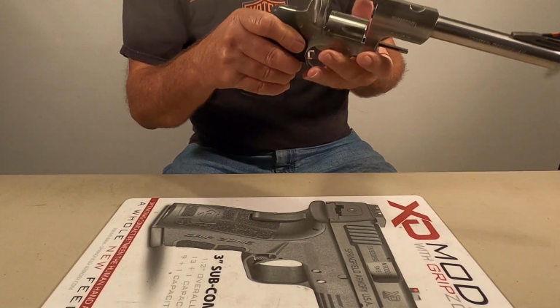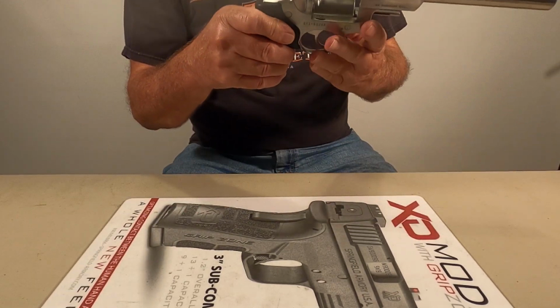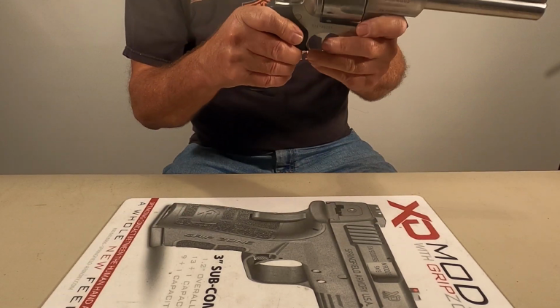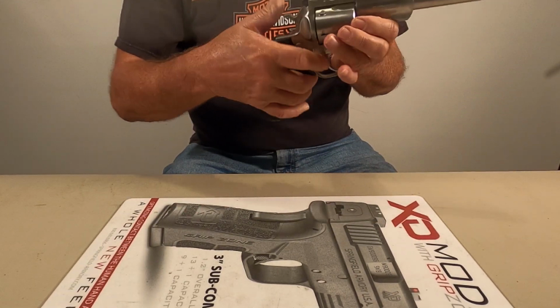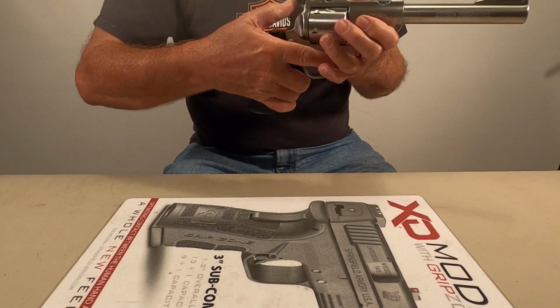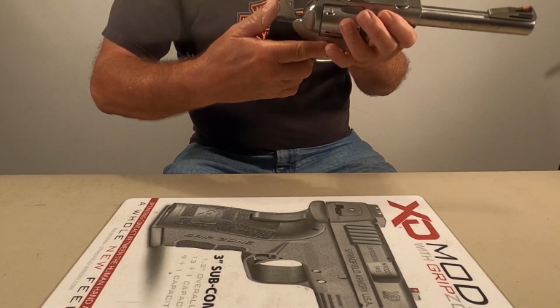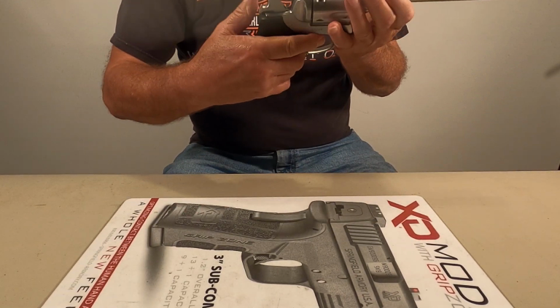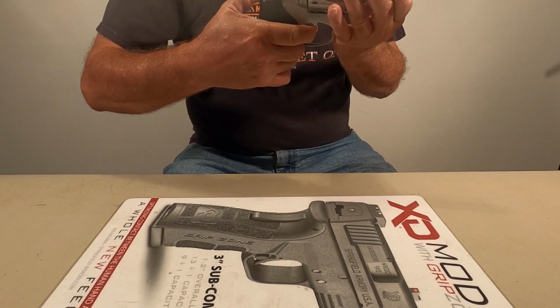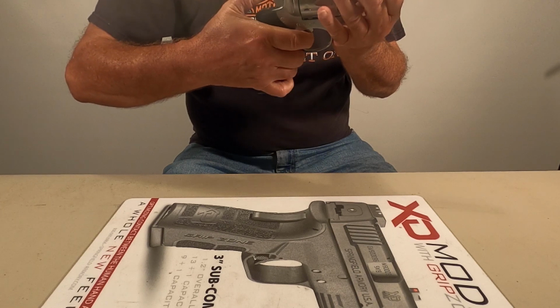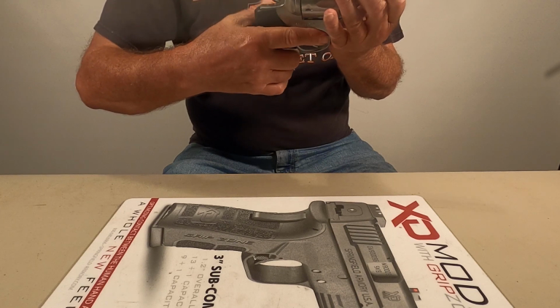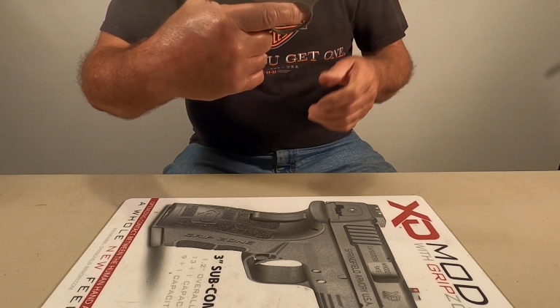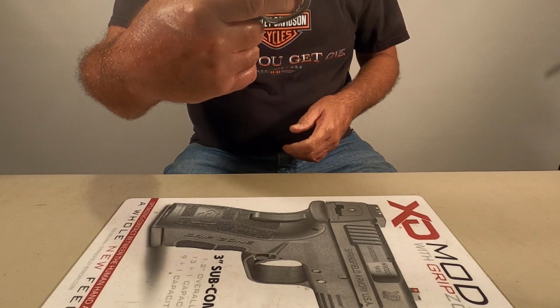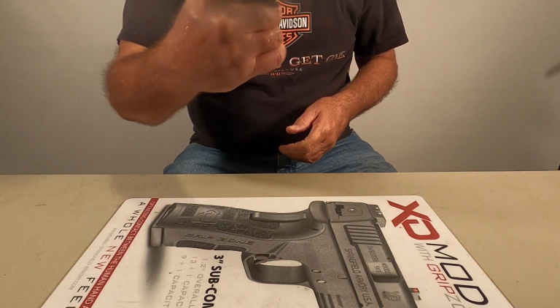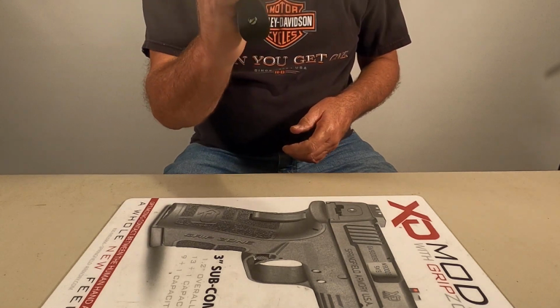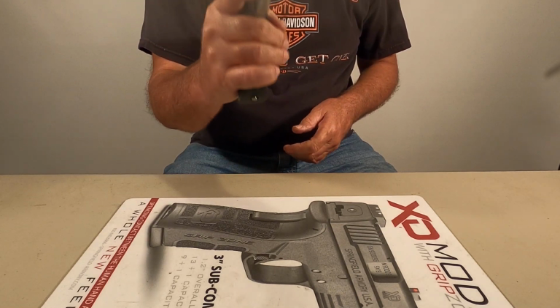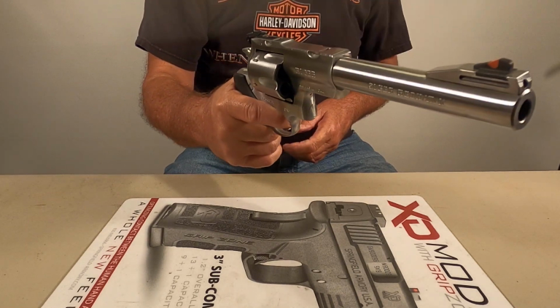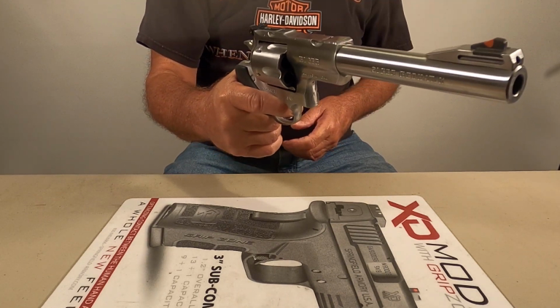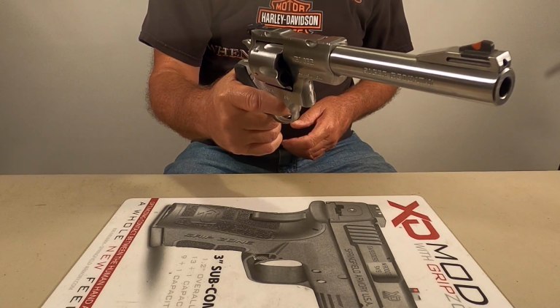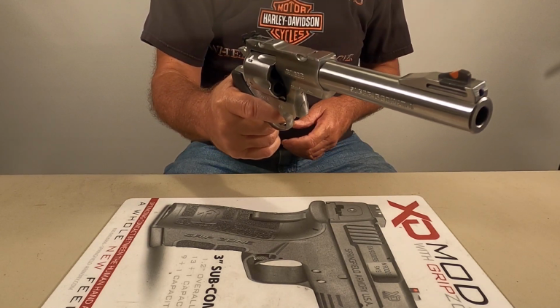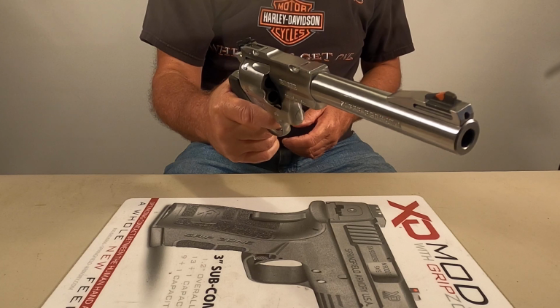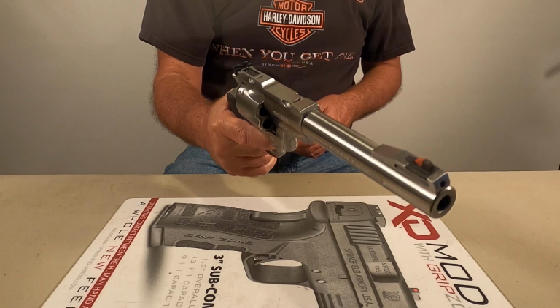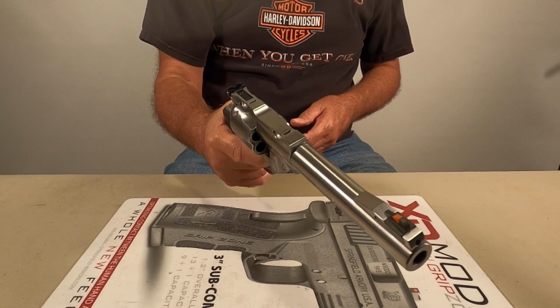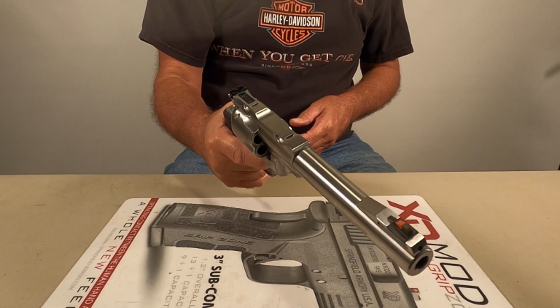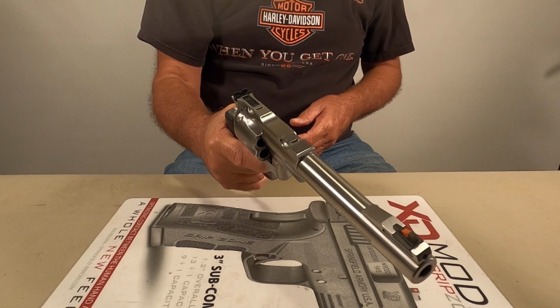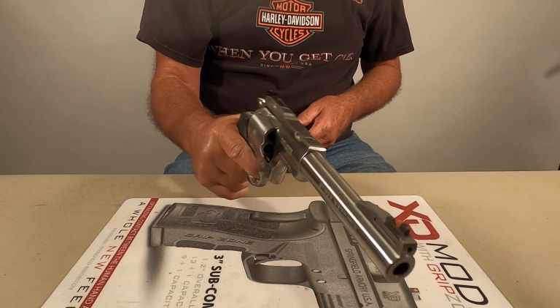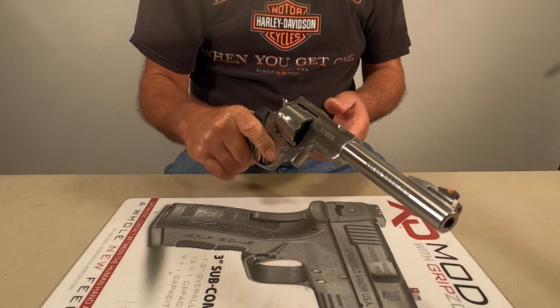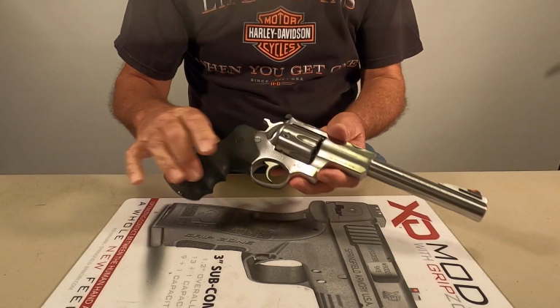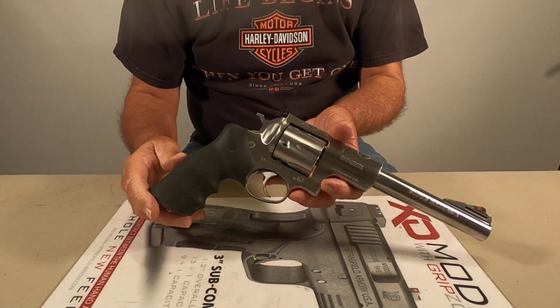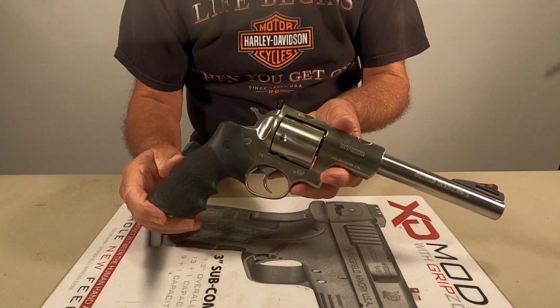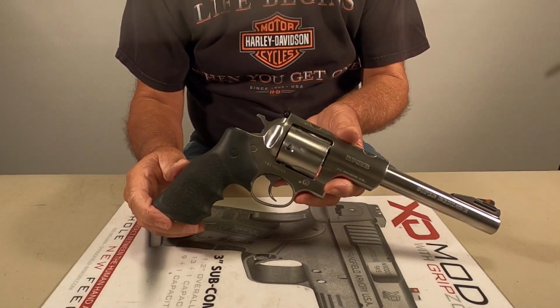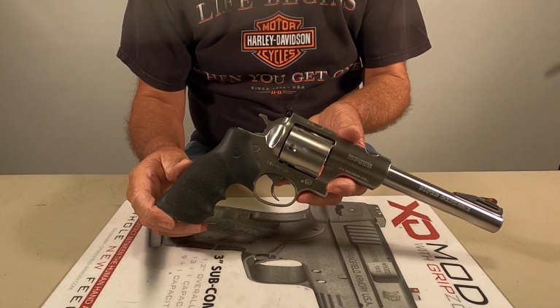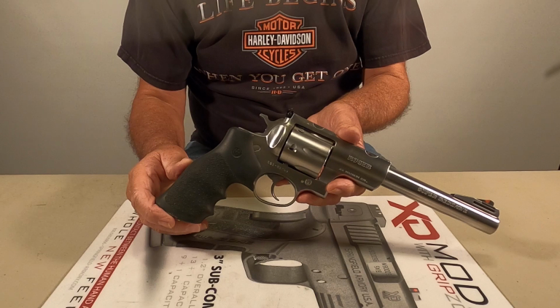Like I say, we're clear - it's ready to go. Nice. Hey guys, thanks for watching.